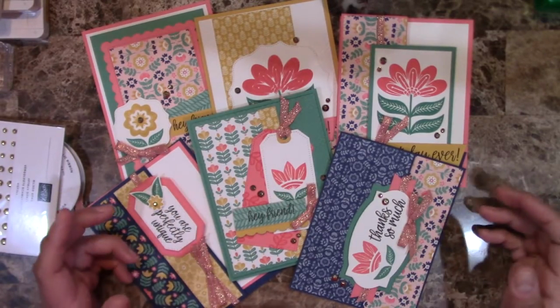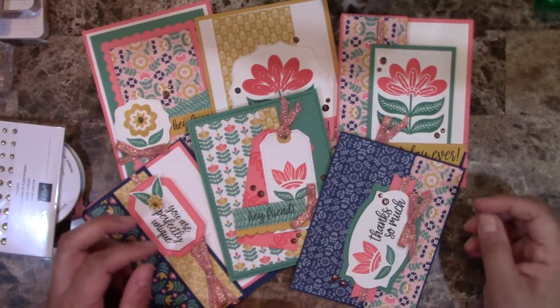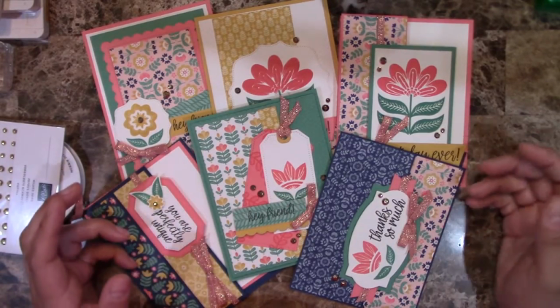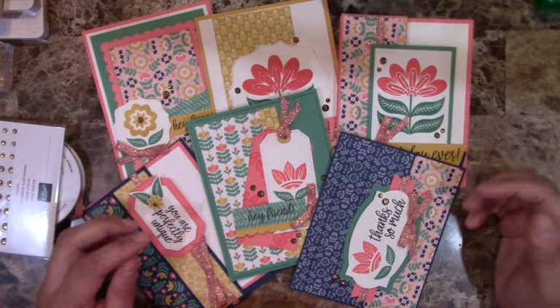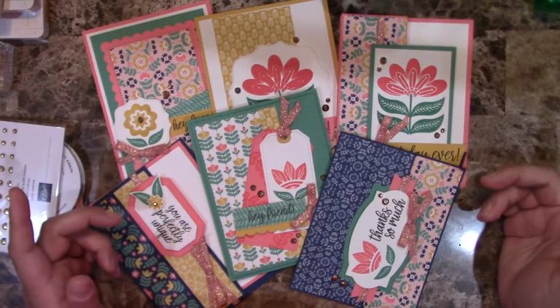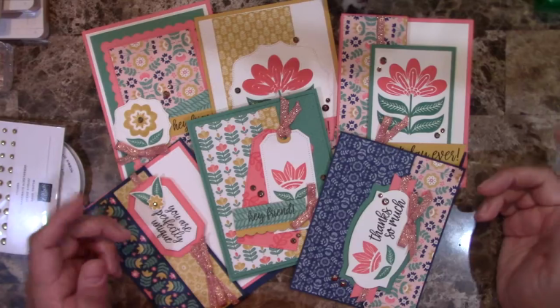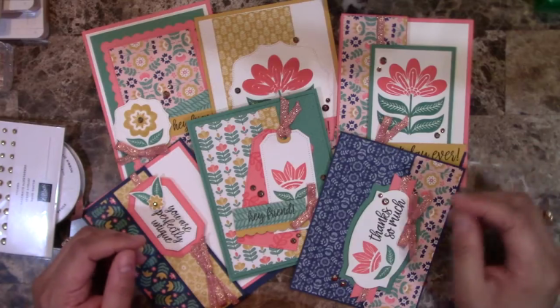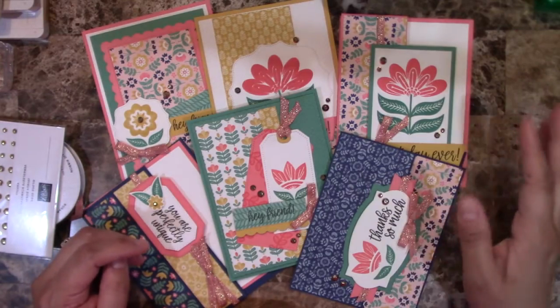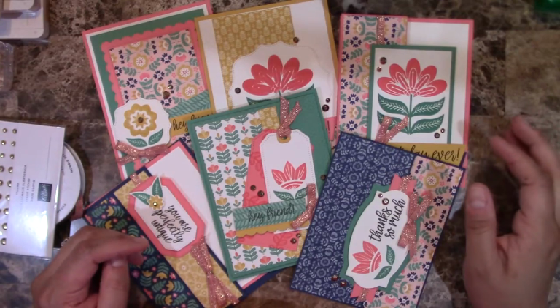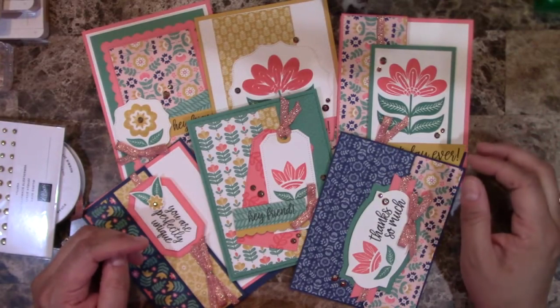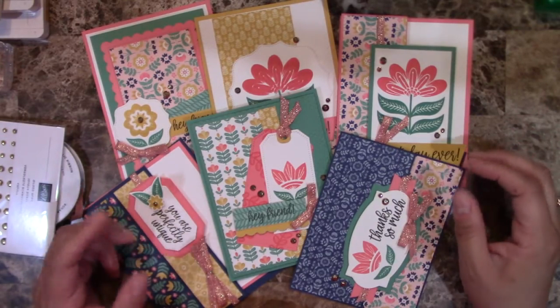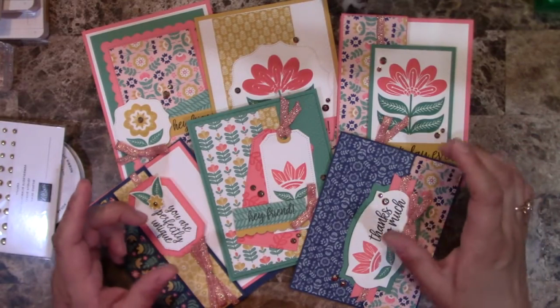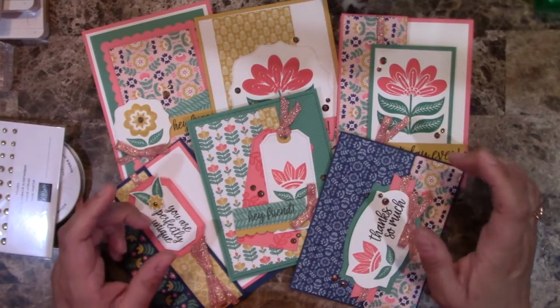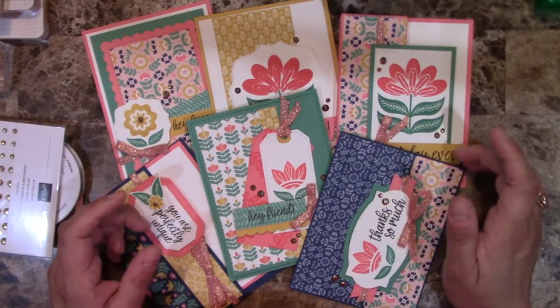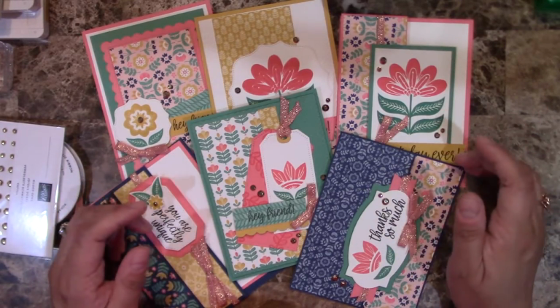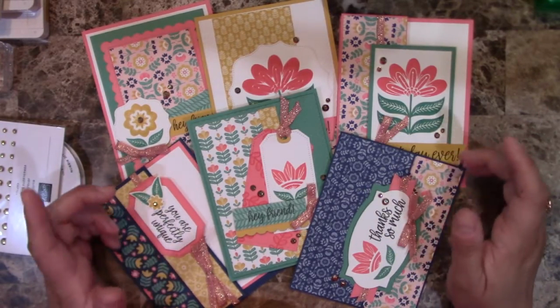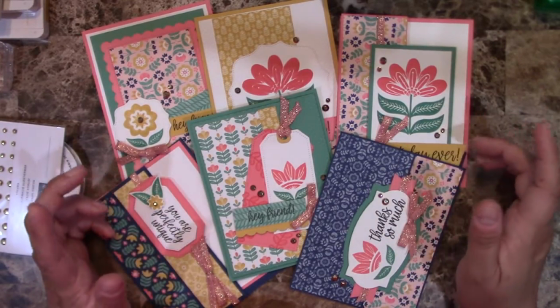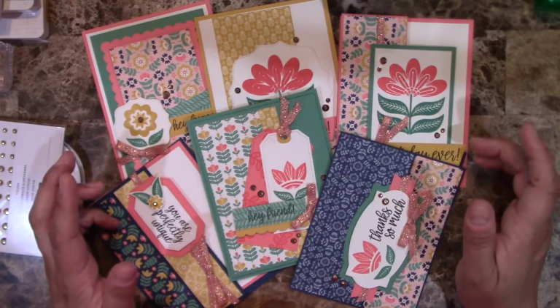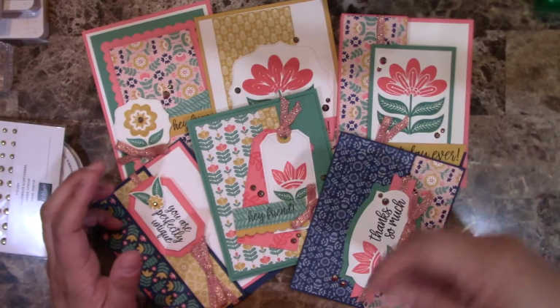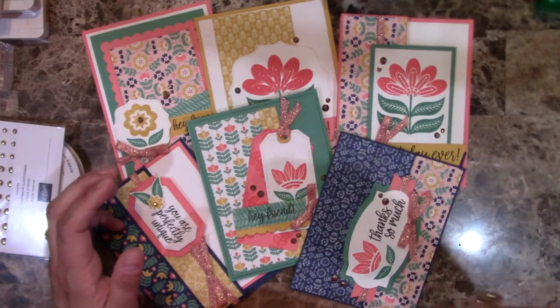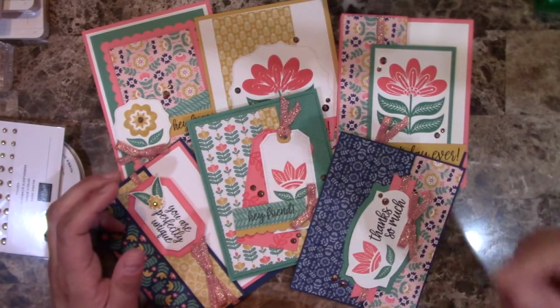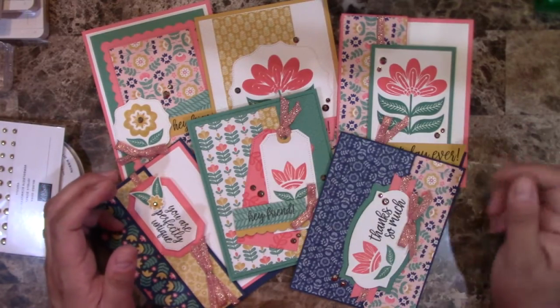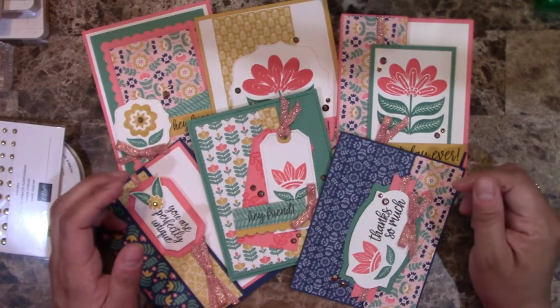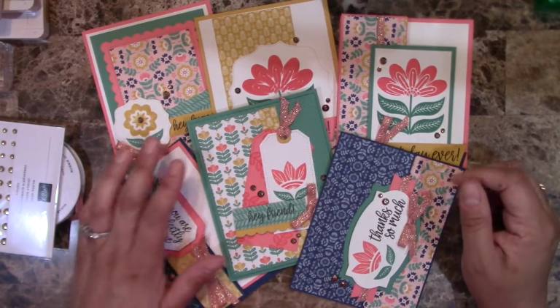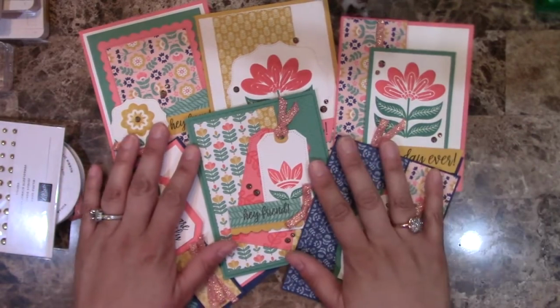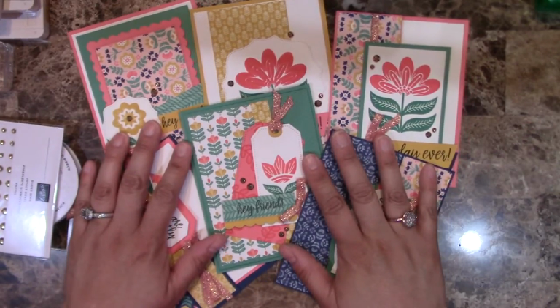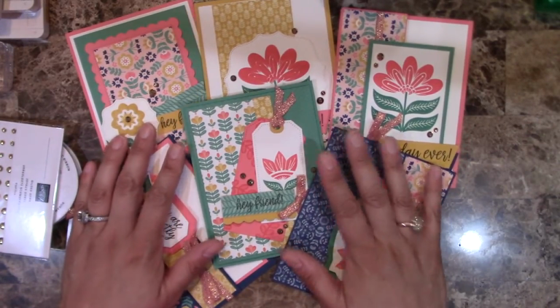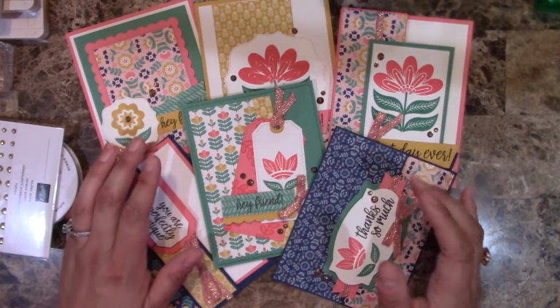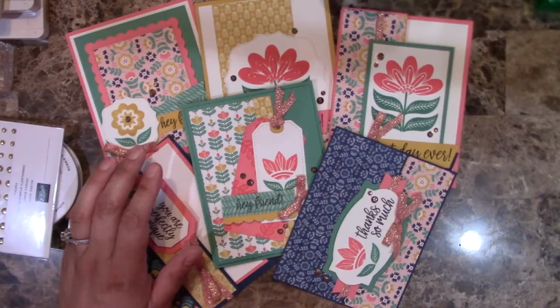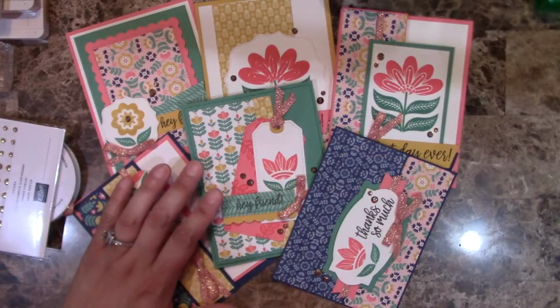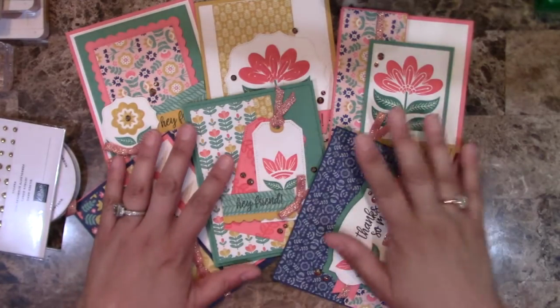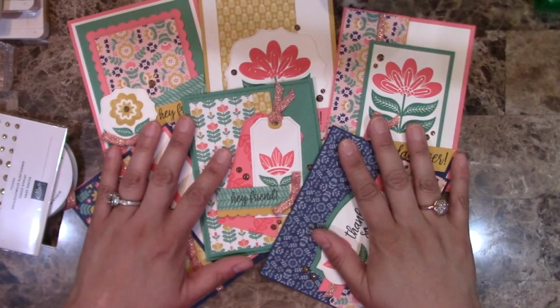Once you go there you can purchase it — it's $20, and as soon as you purchase it you get a downloadable link to download the PDF.